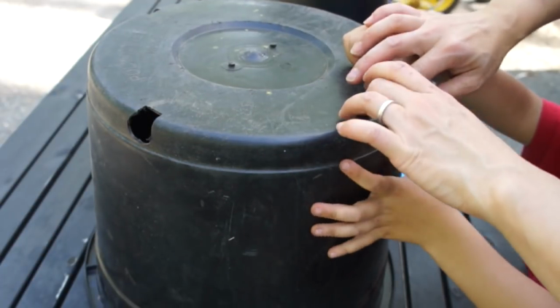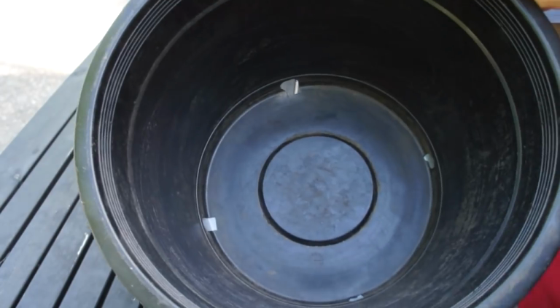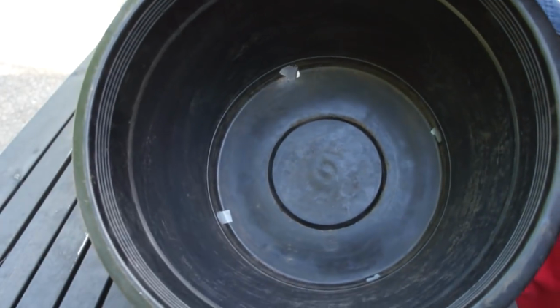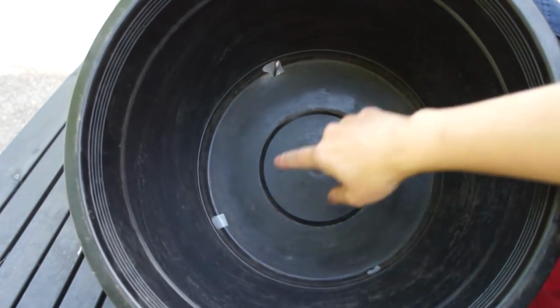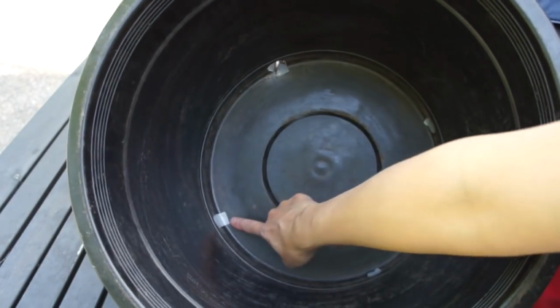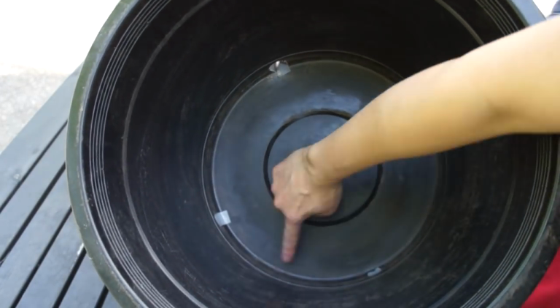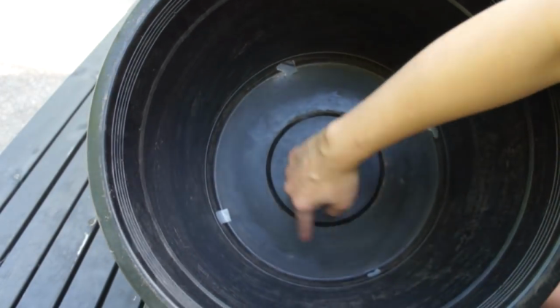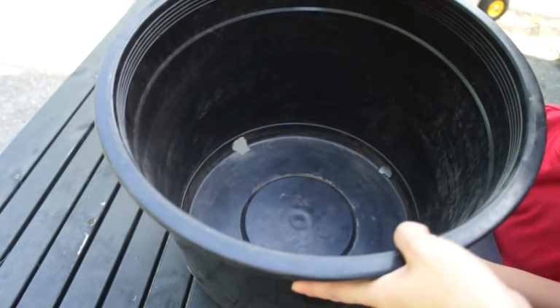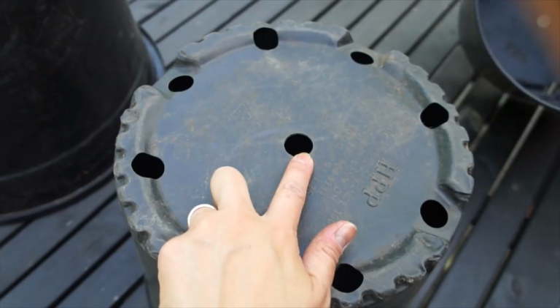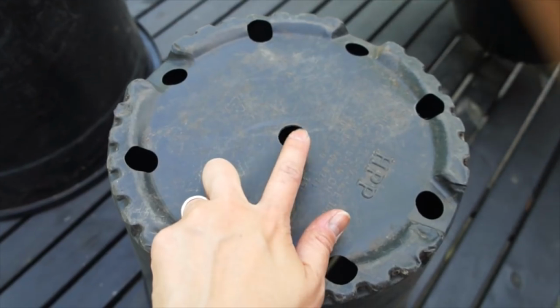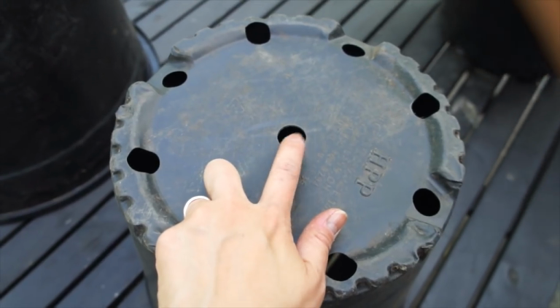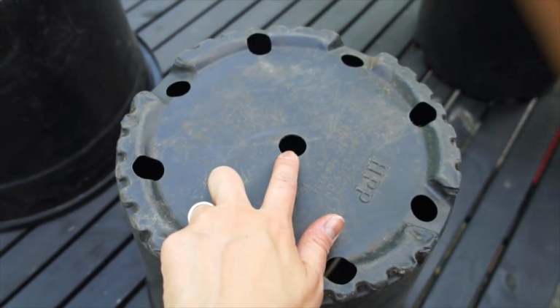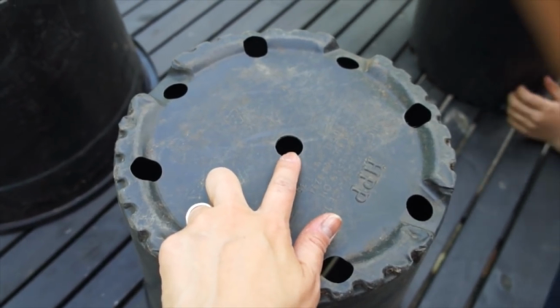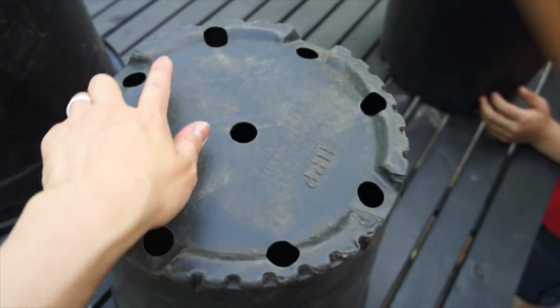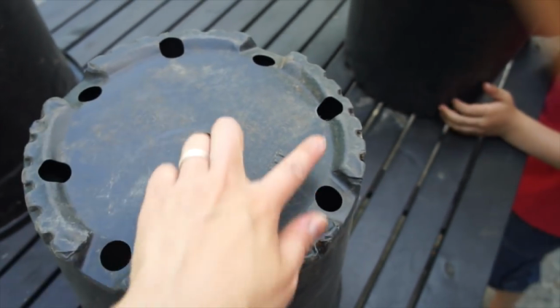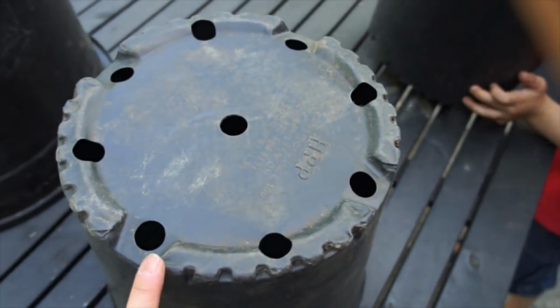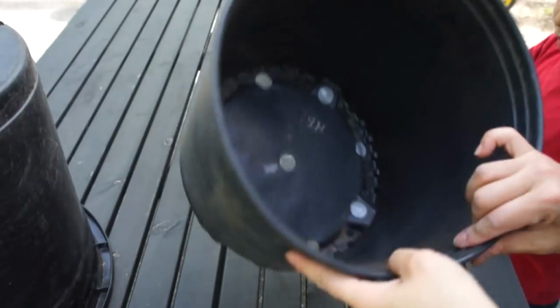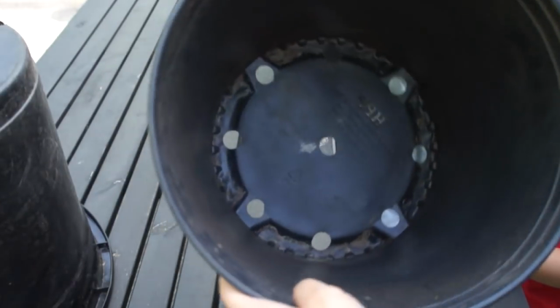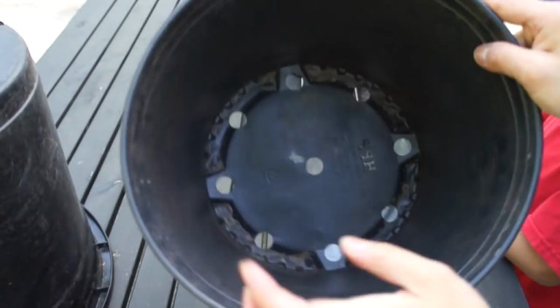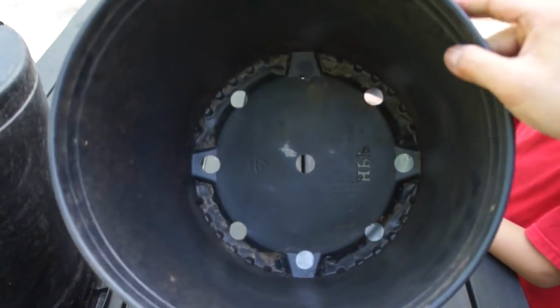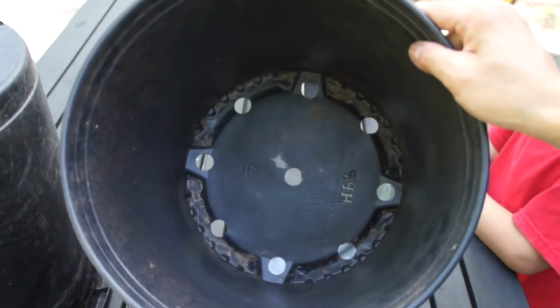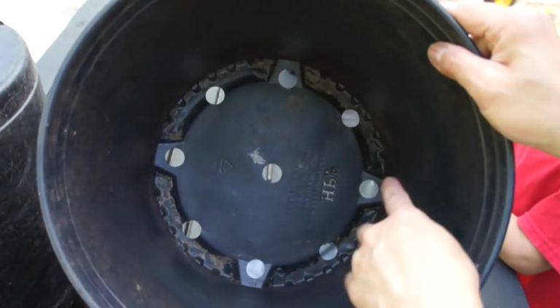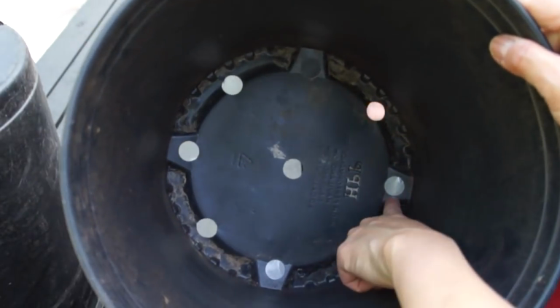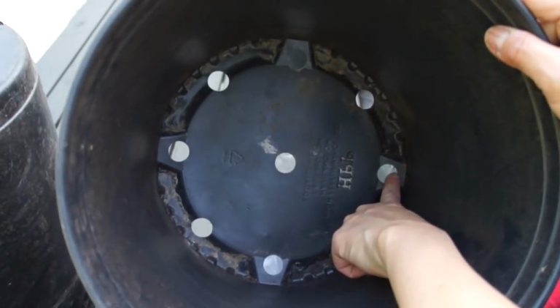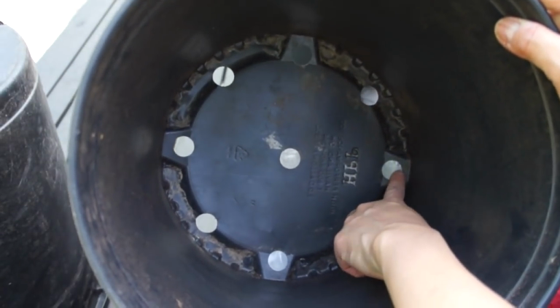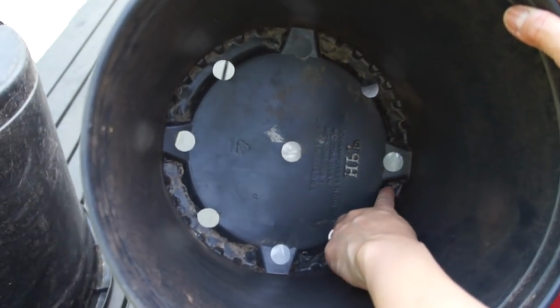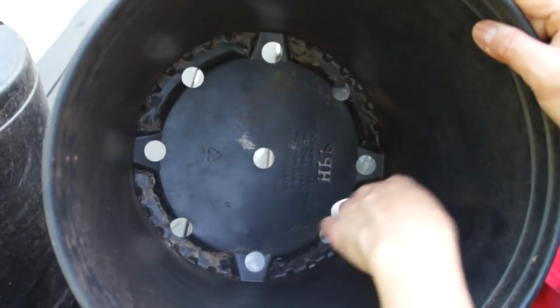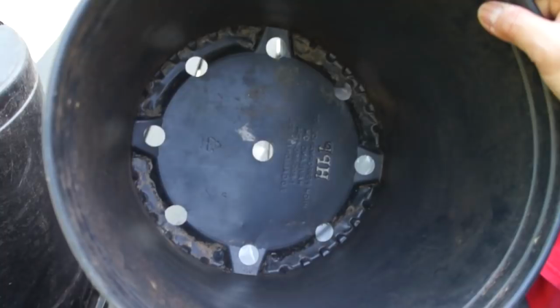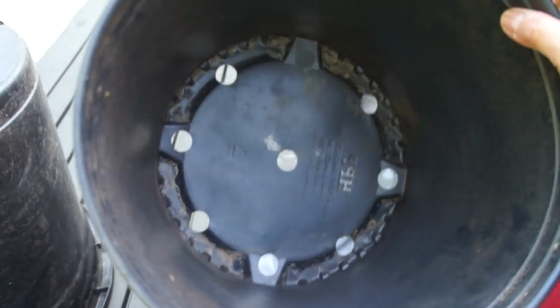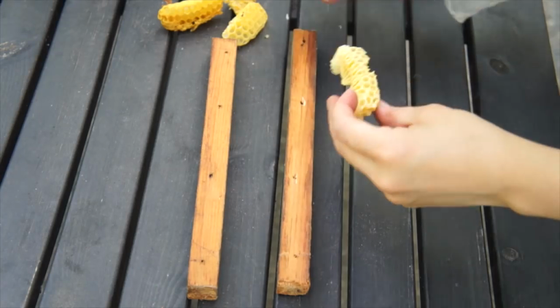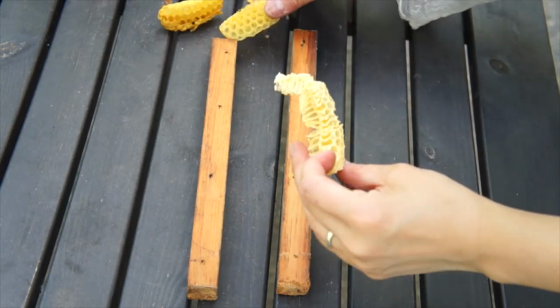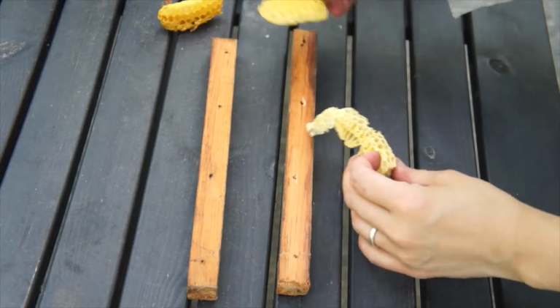Now we're going to put some tape to reinforce it on the inside. We're going to leave one open for the entrance and tape up the rest. We'll also want to put some tape on the inside to cover up the tape so the bees don't get stuck in it.